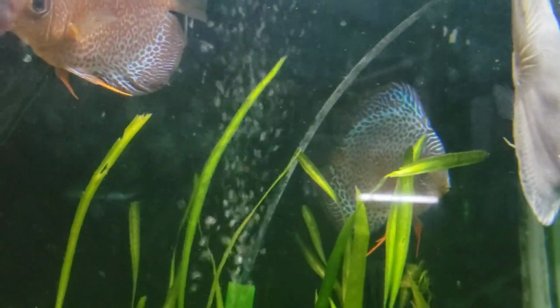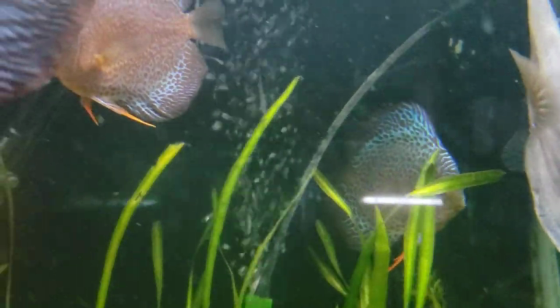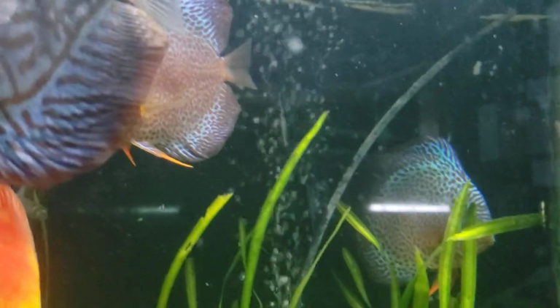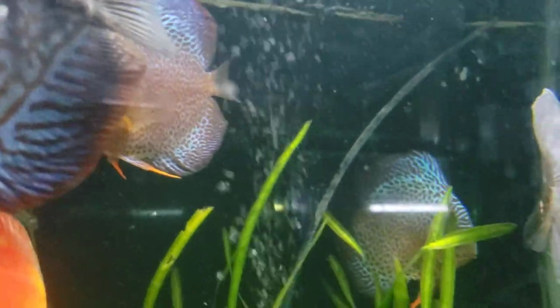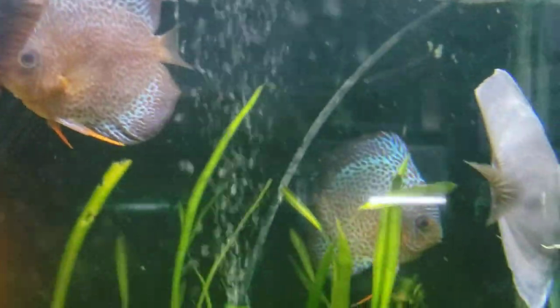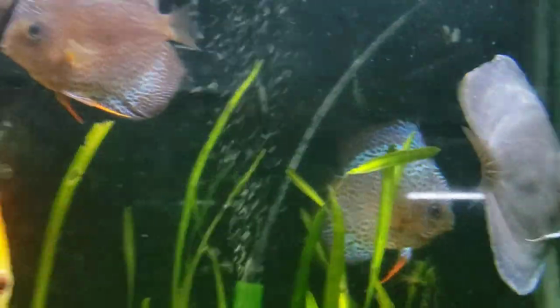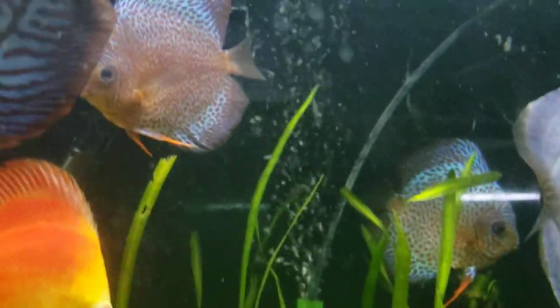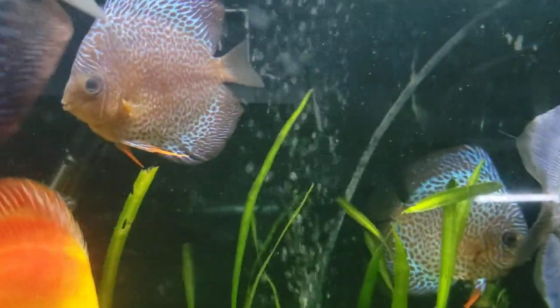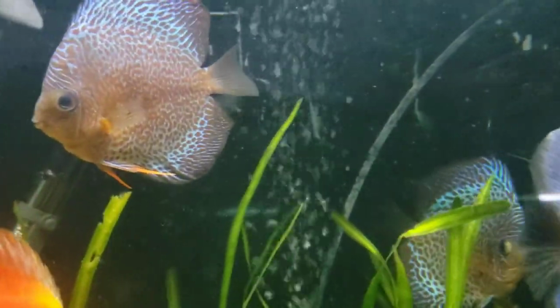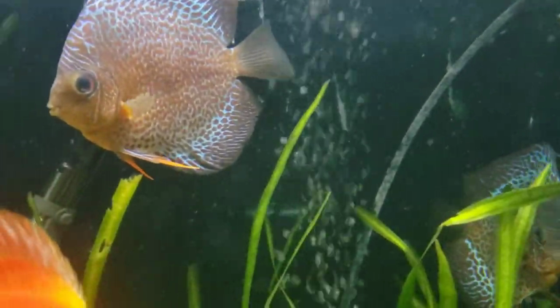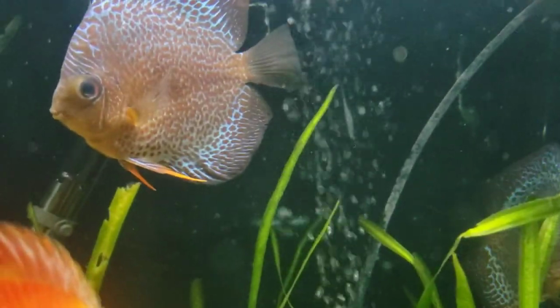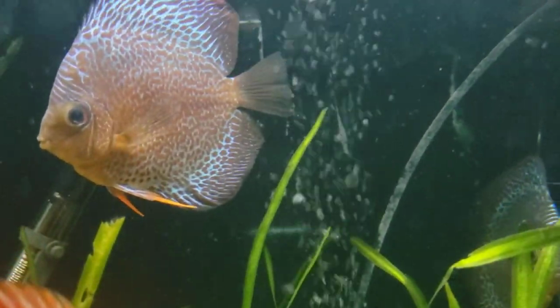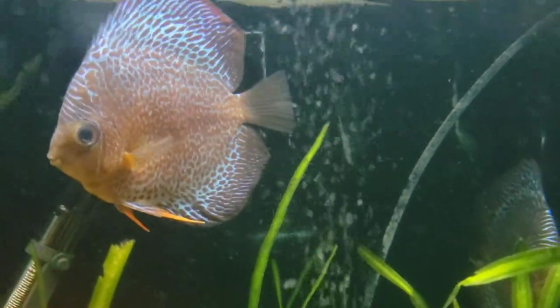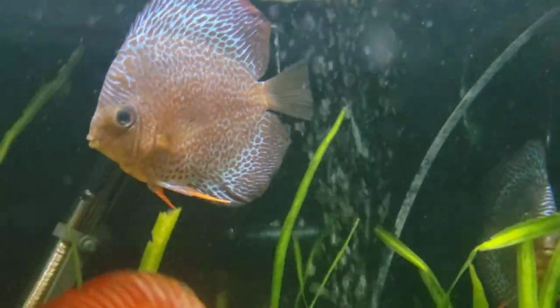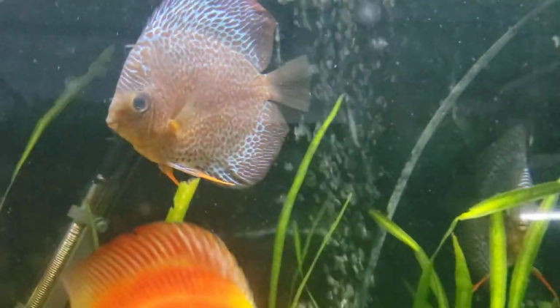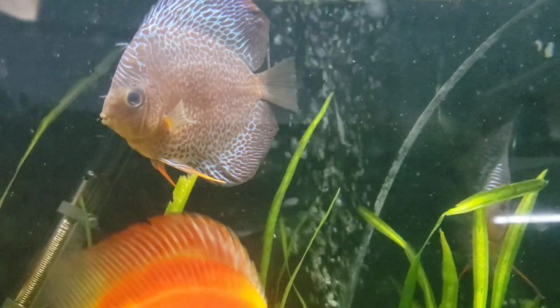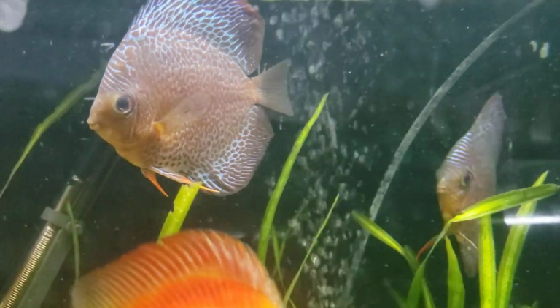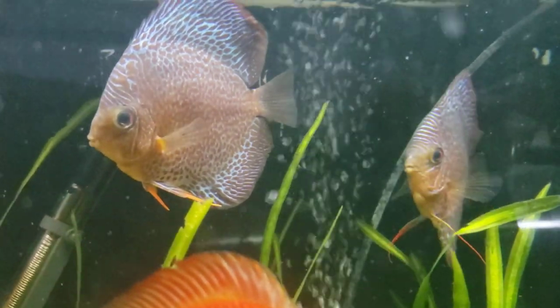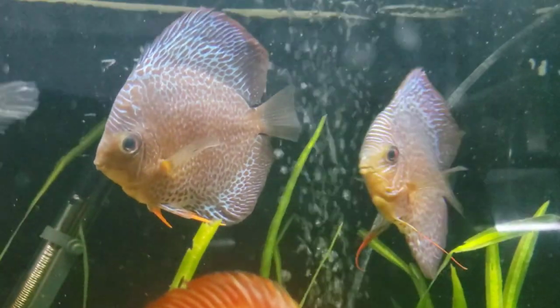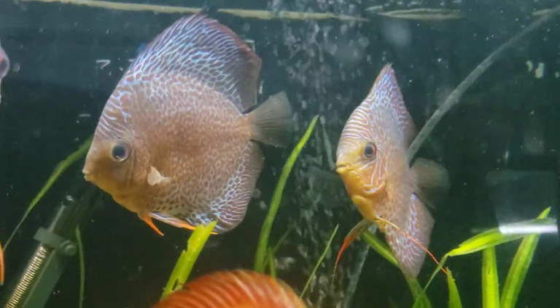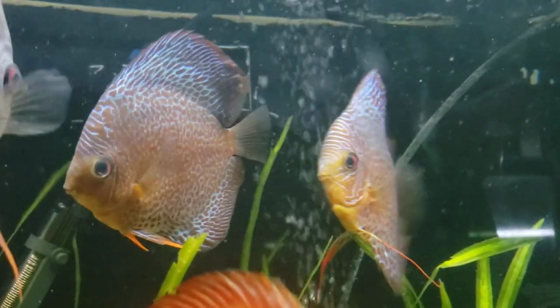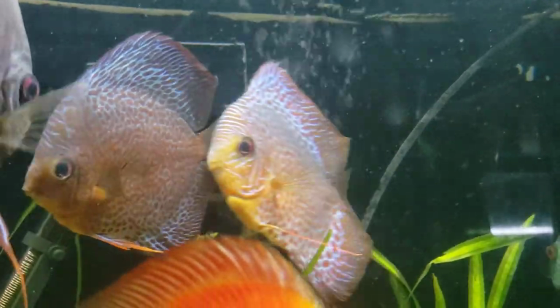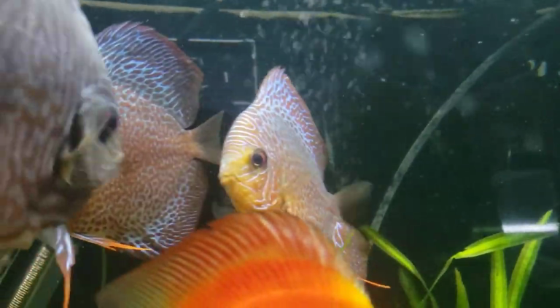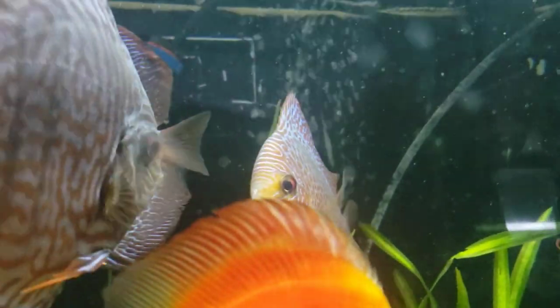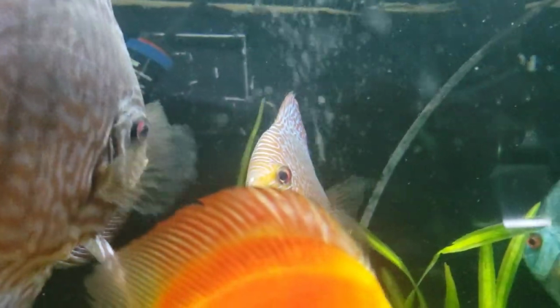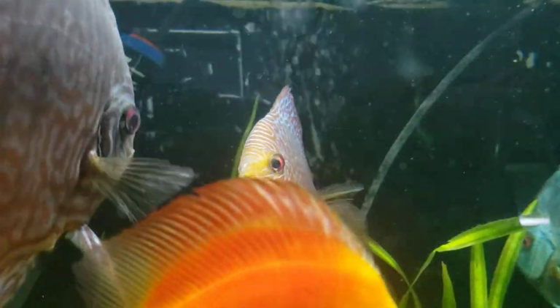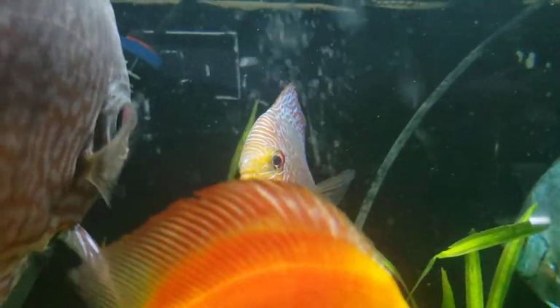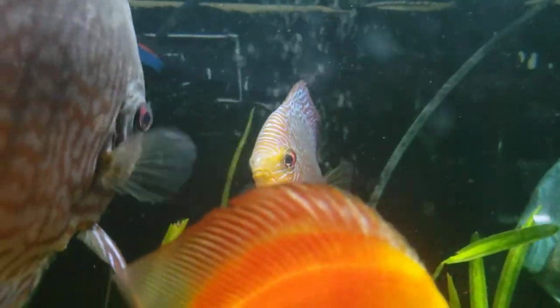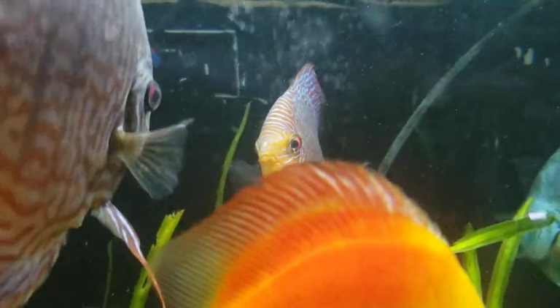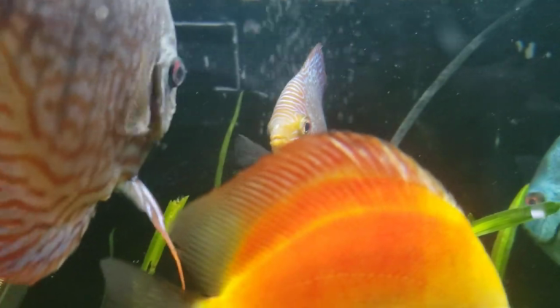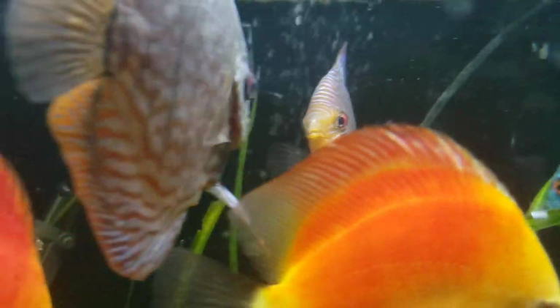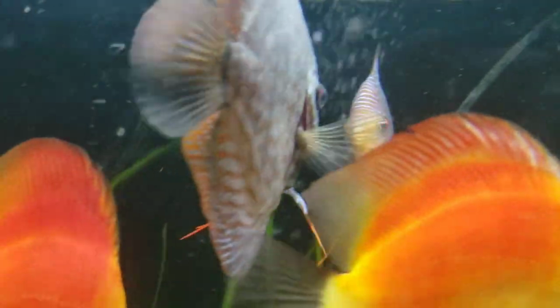They're relatively pretty easy to keep — just keep the water extremely clean. They will take a variety of diet: bloodworms, brine, different pellets.